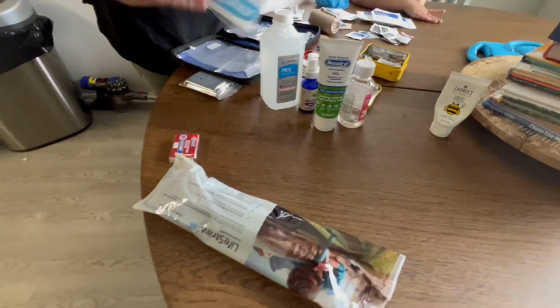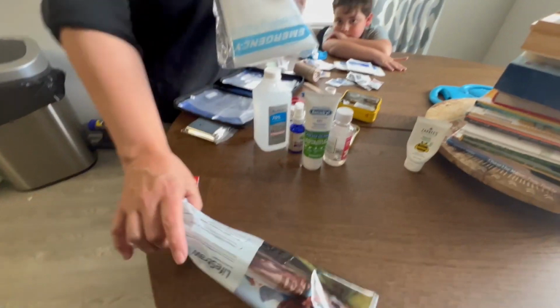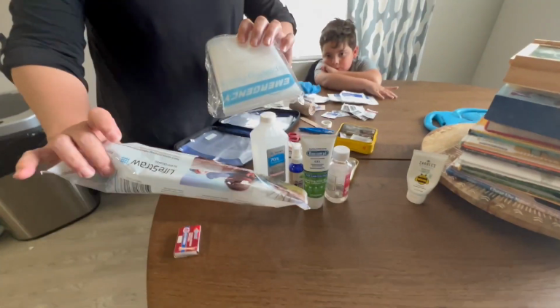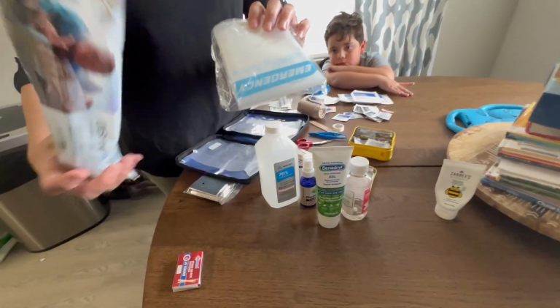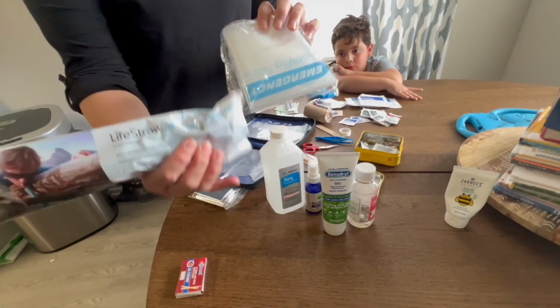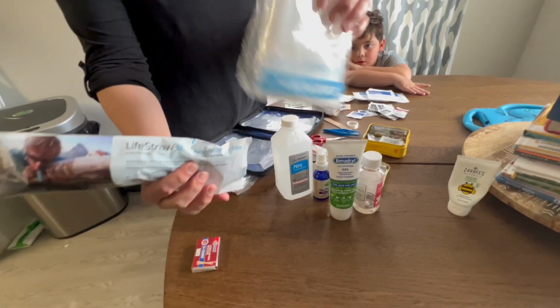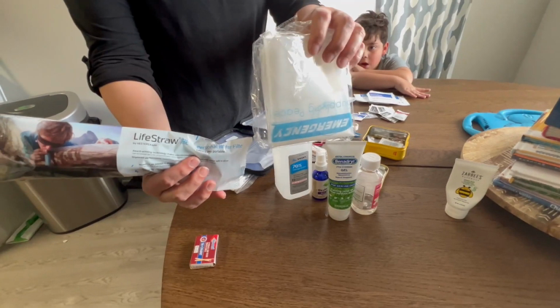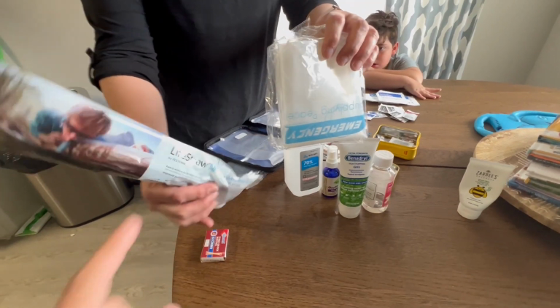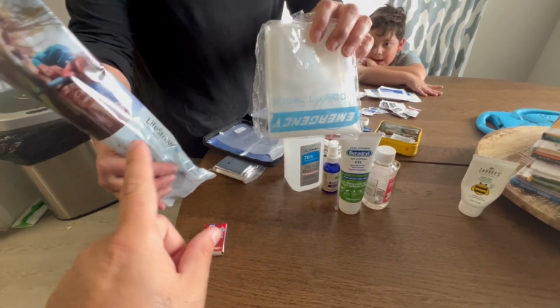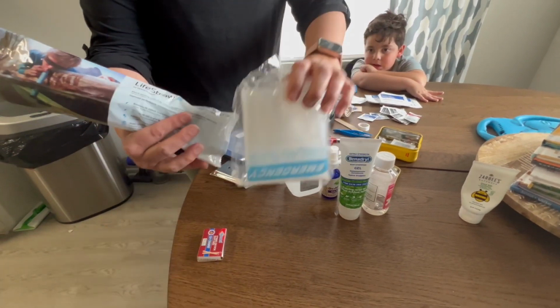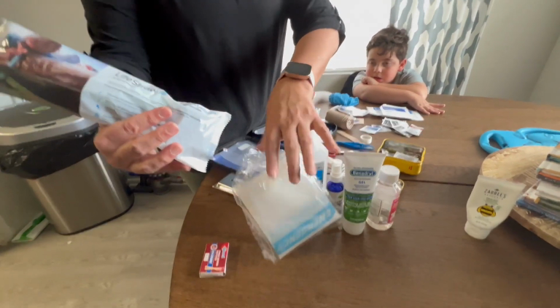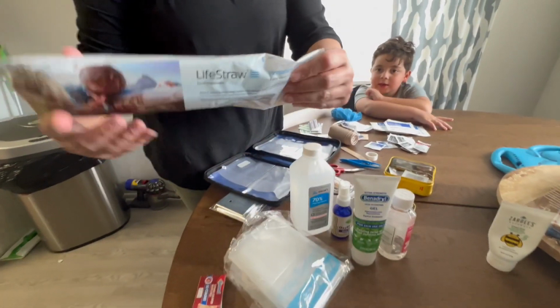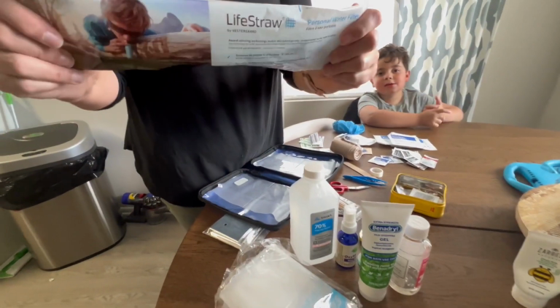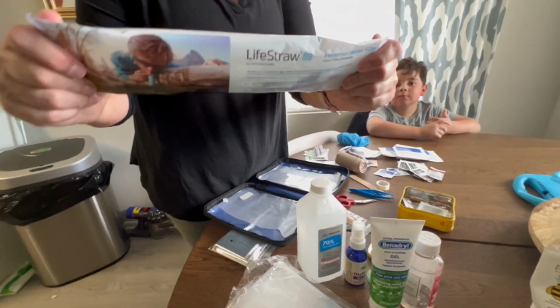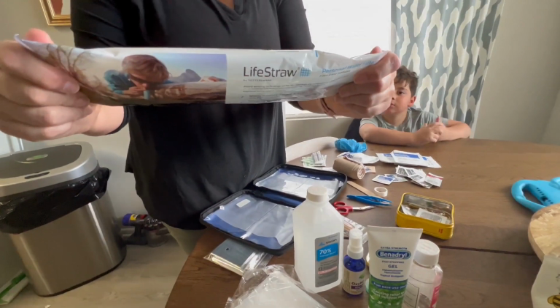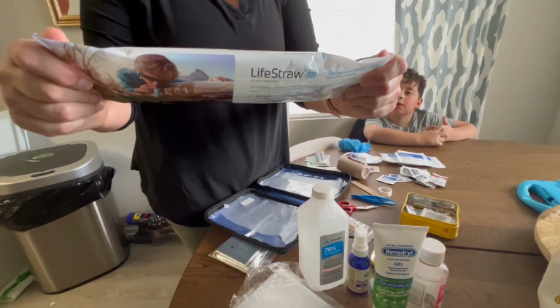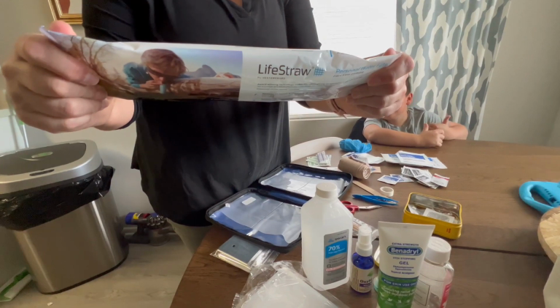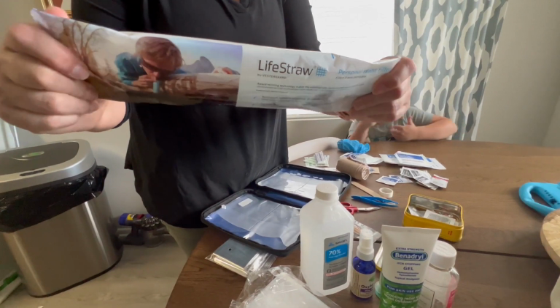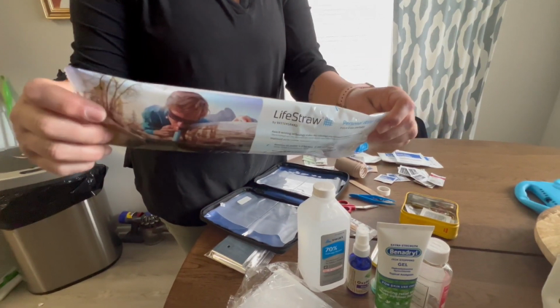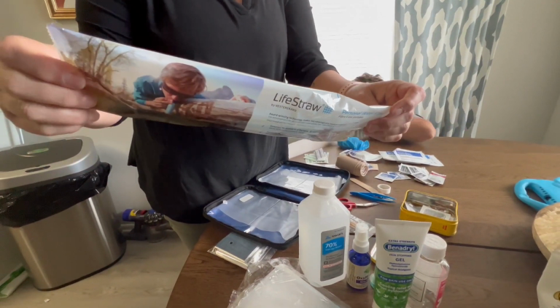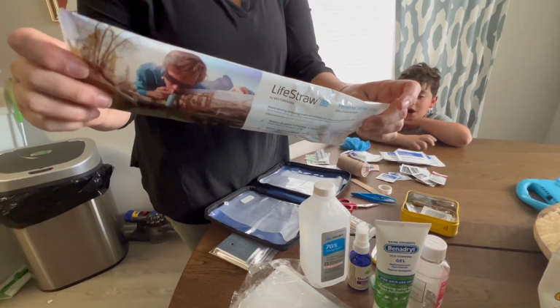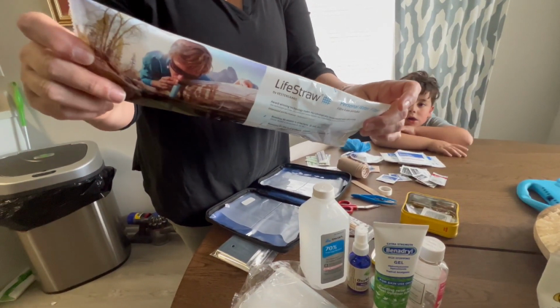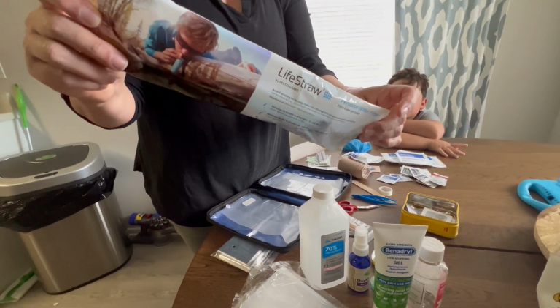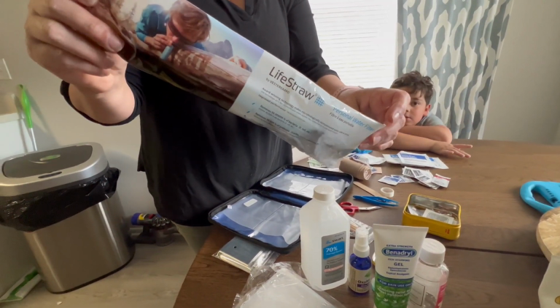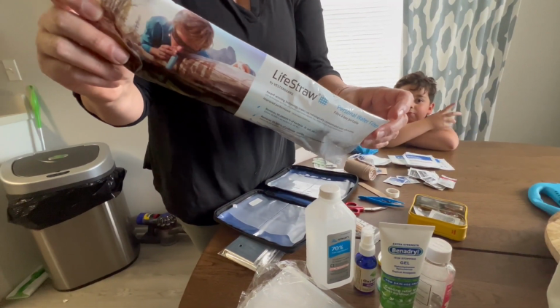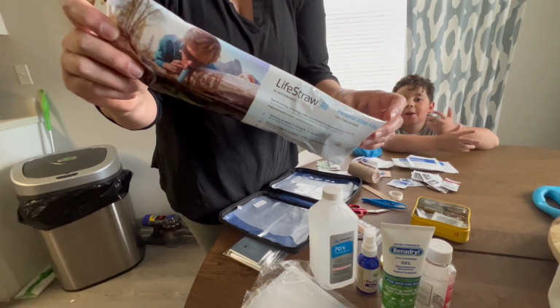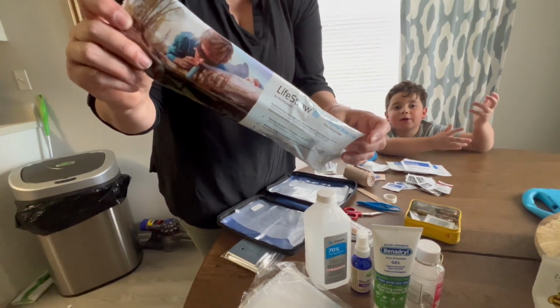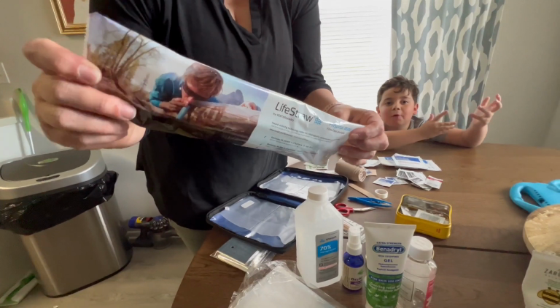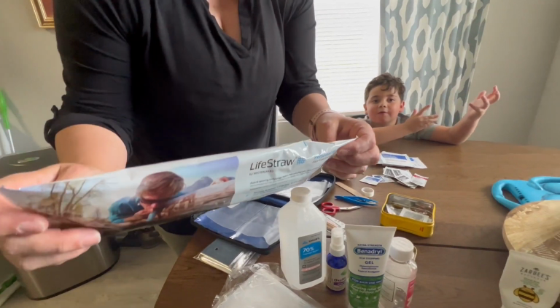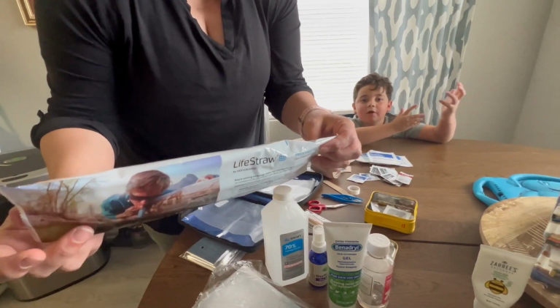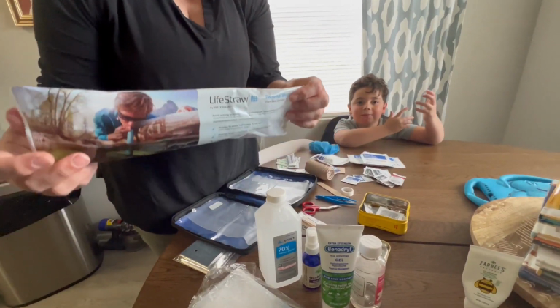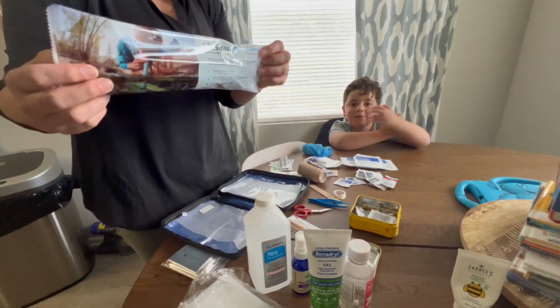And then two survival items. This is our LifeStraw — for water. The LifeStraw is really great; I really like them. We use them when we go camping and hiking because we're kind of a camping family.